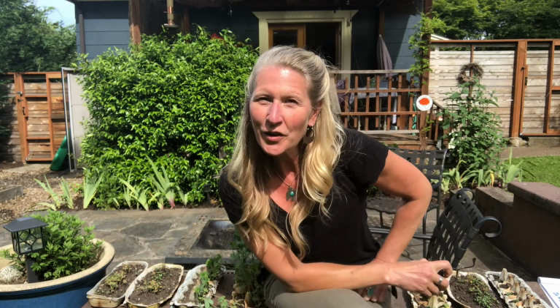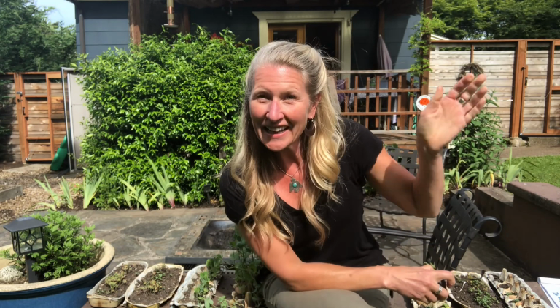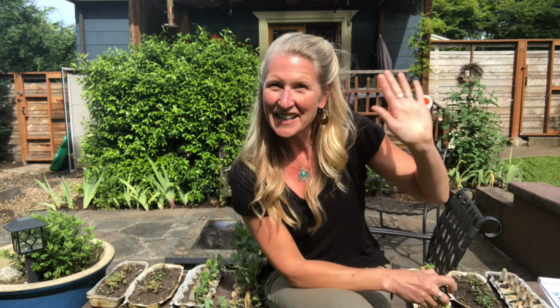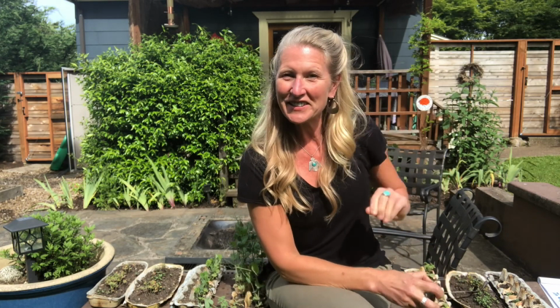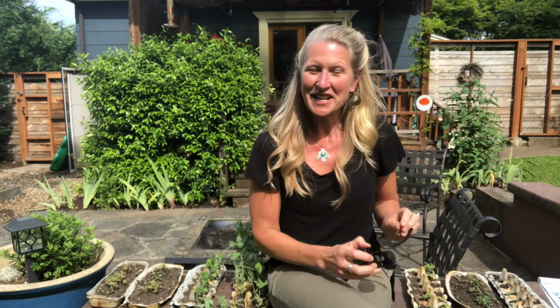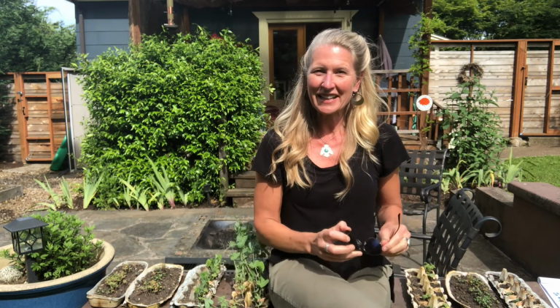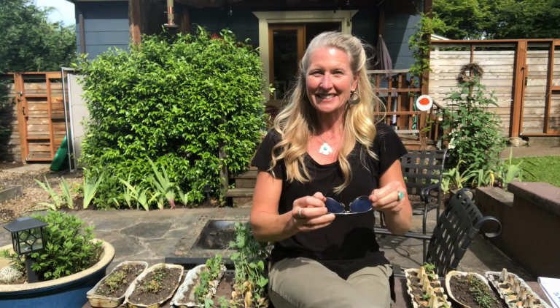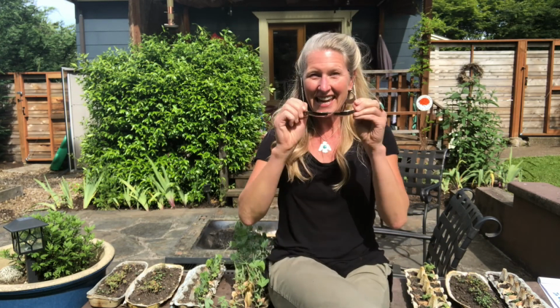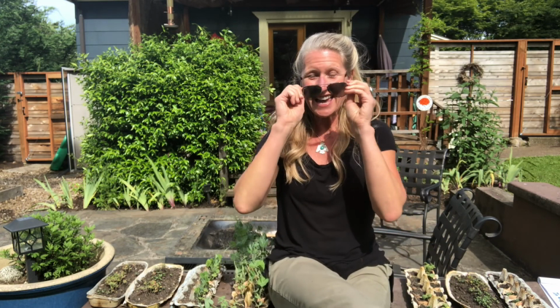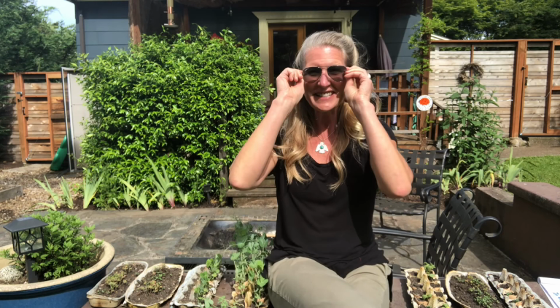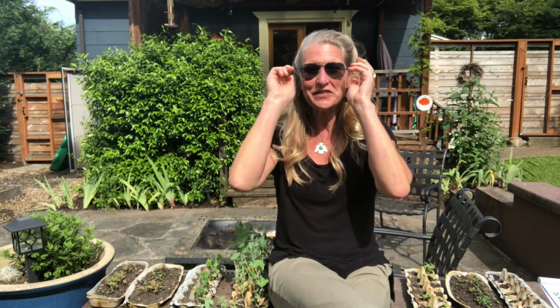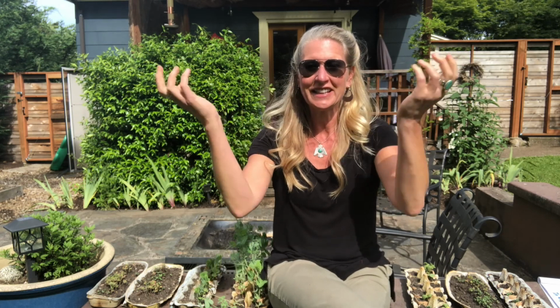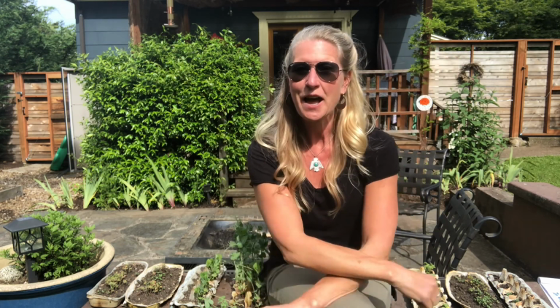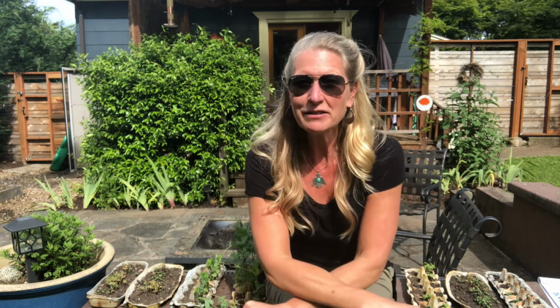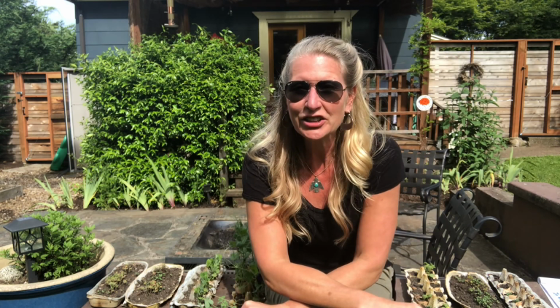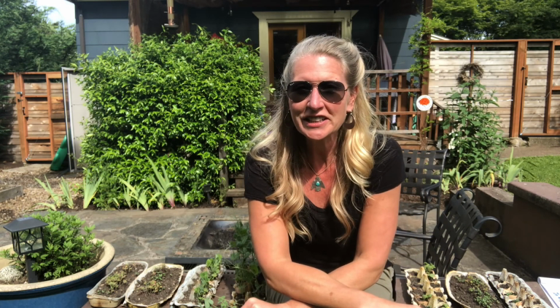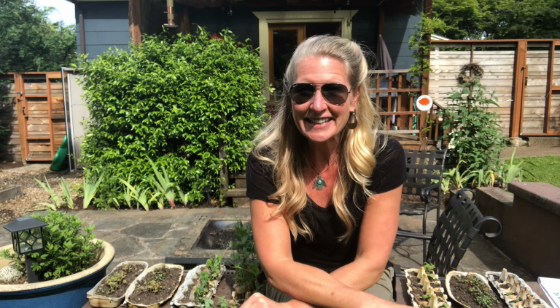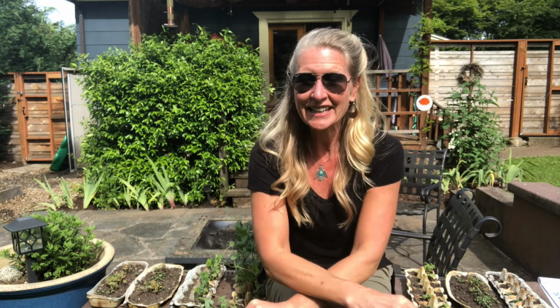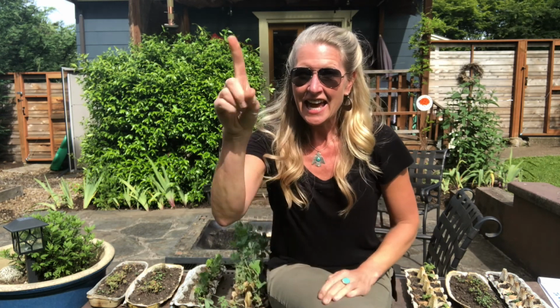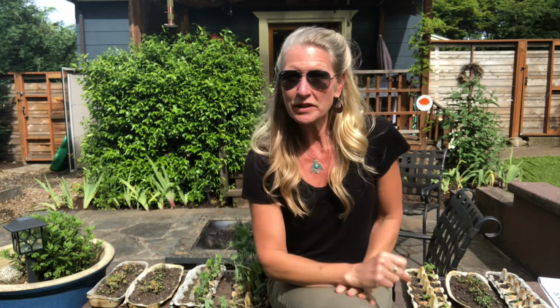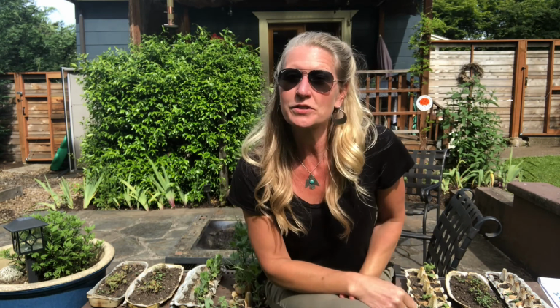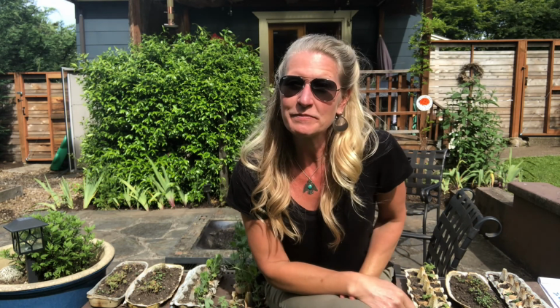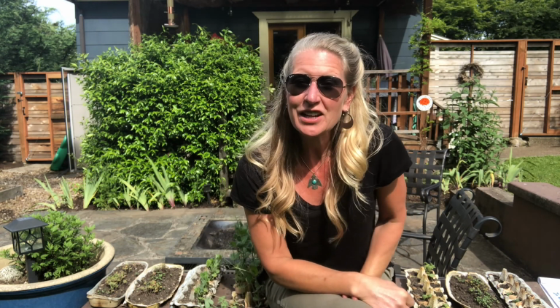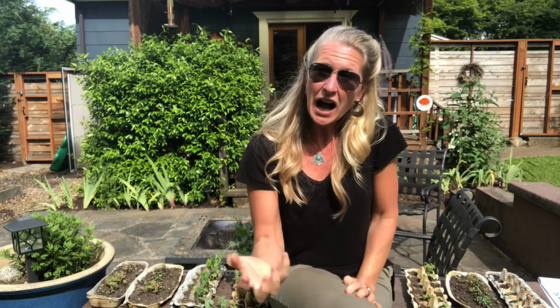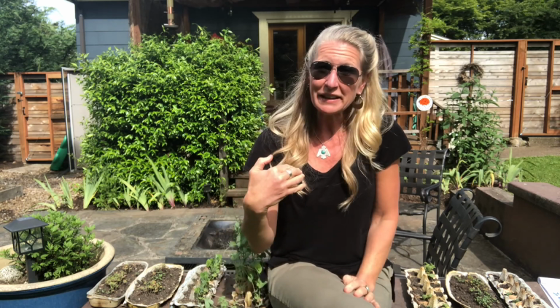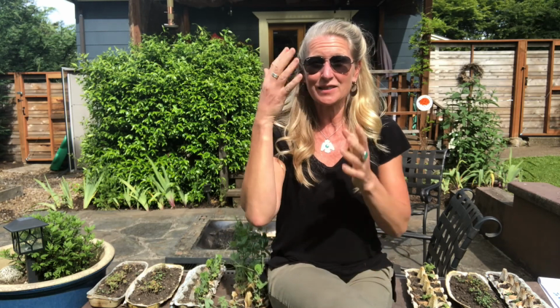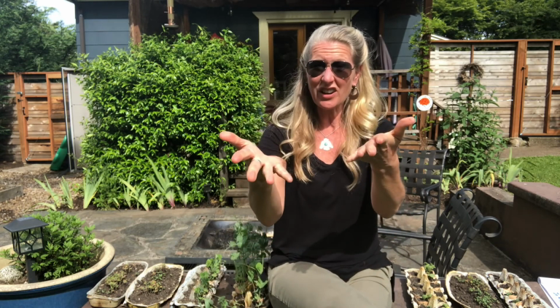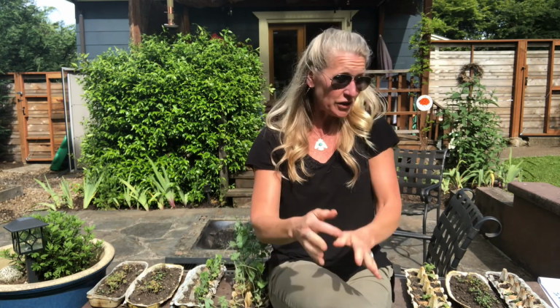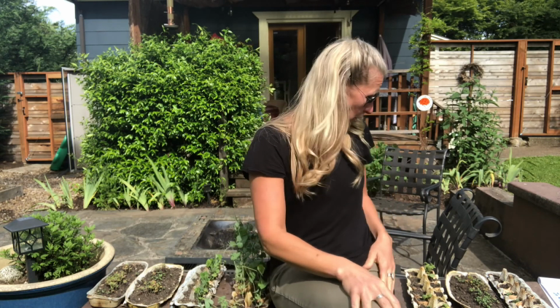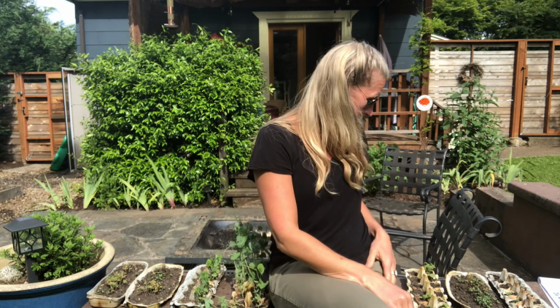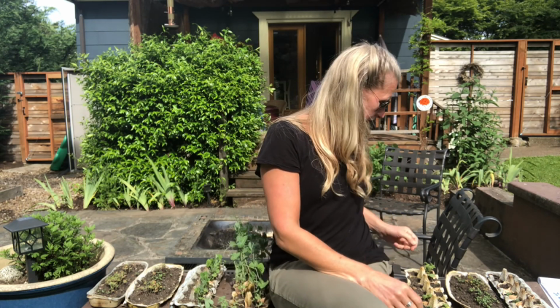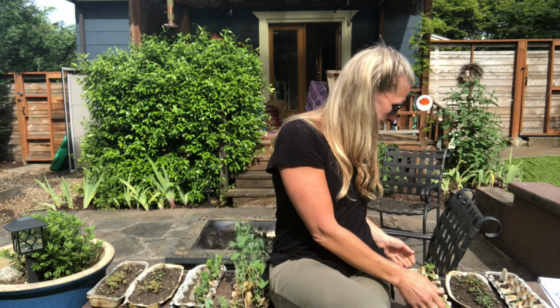Hola amigos y amigas! Hey, how's it going? I'm out in the garden again and I want to show you something that I planted with all of you earlier this summer.